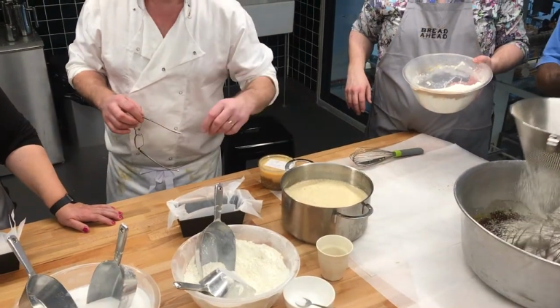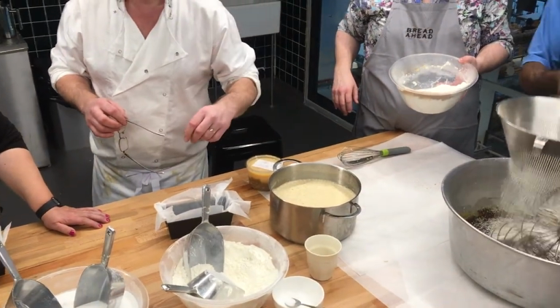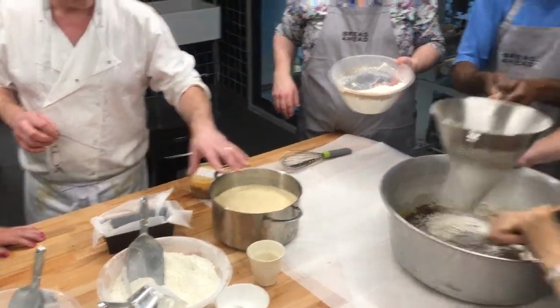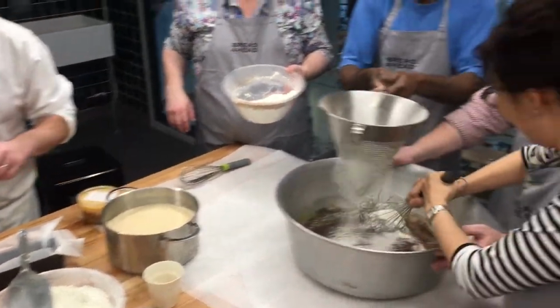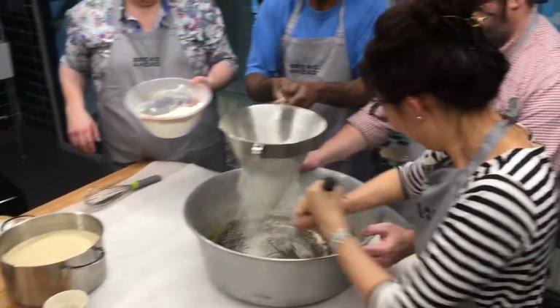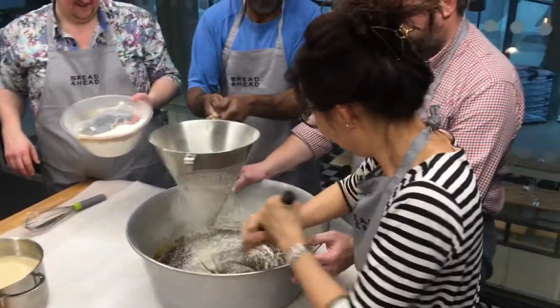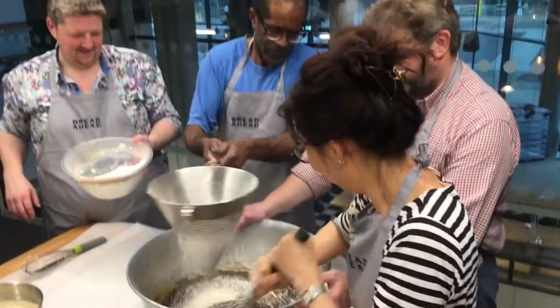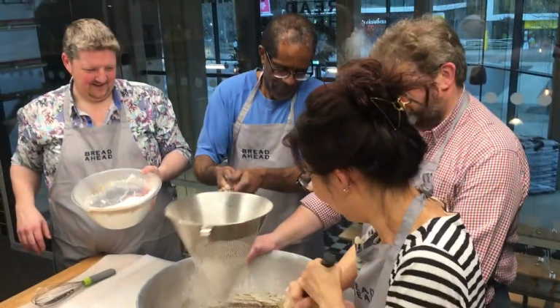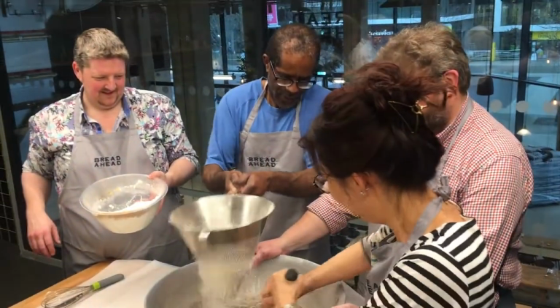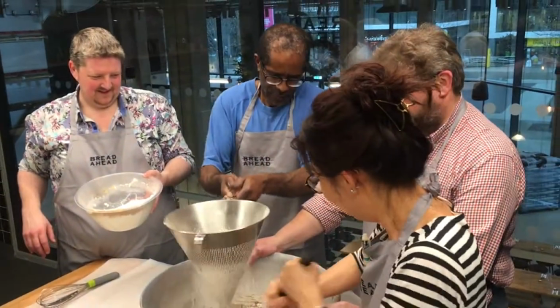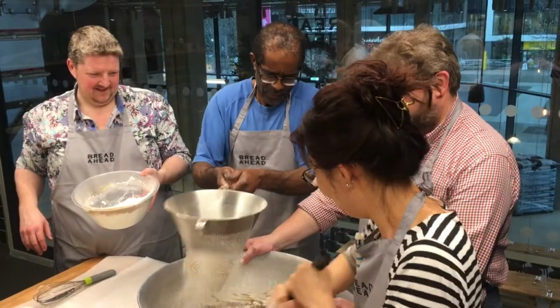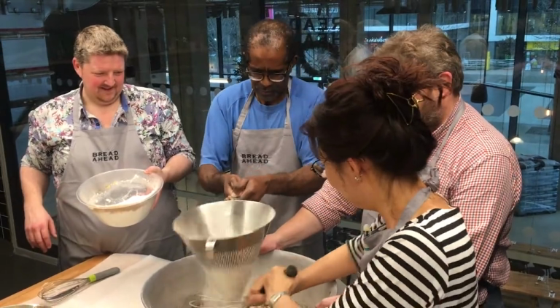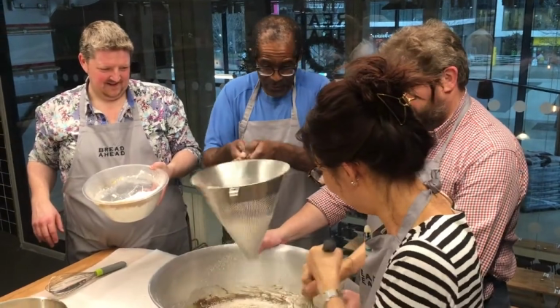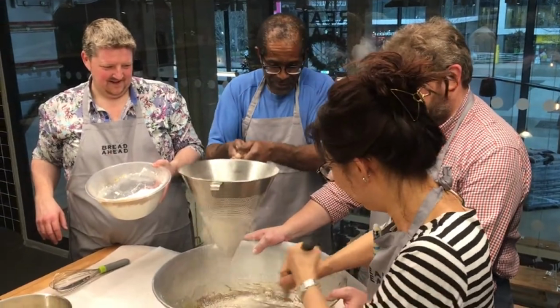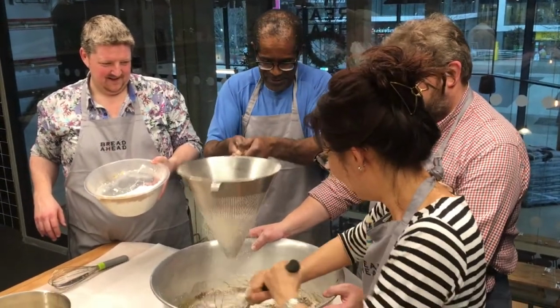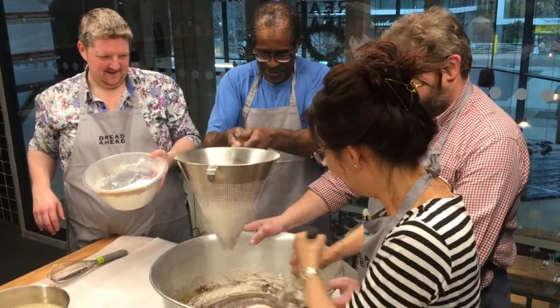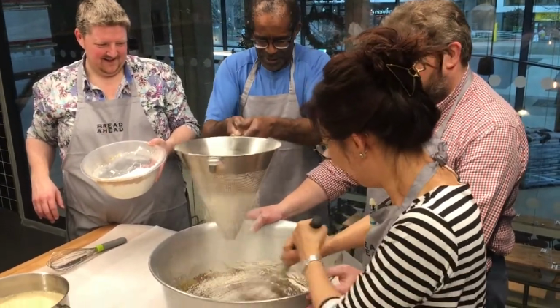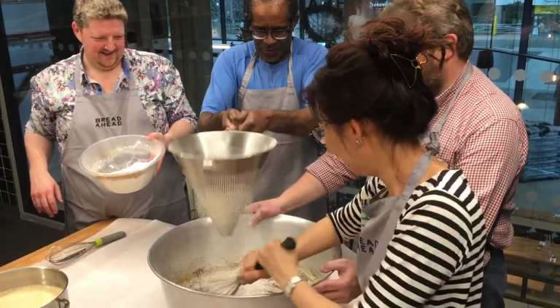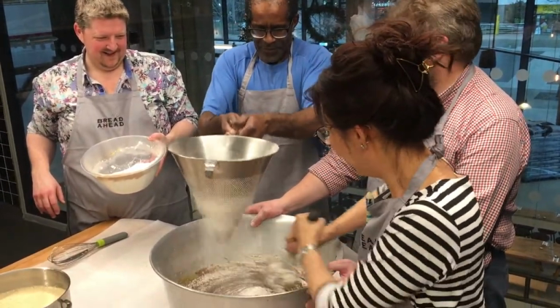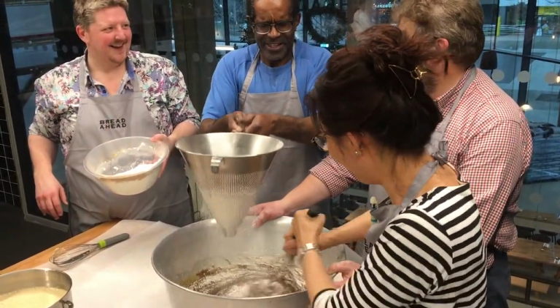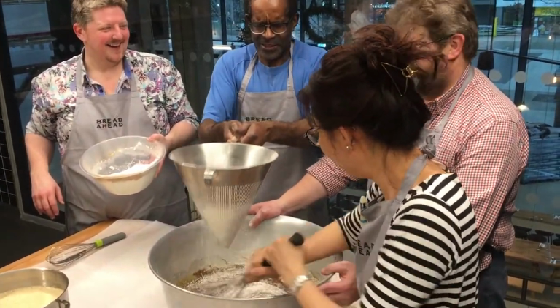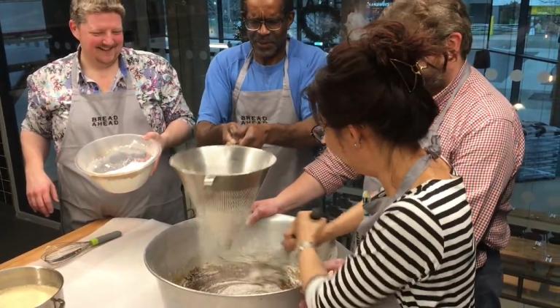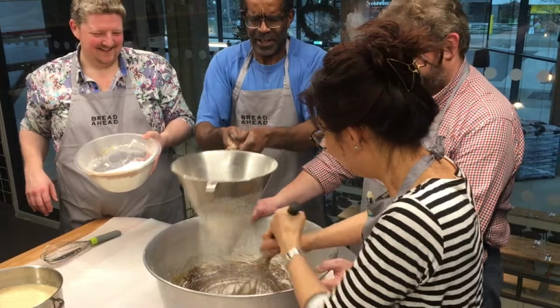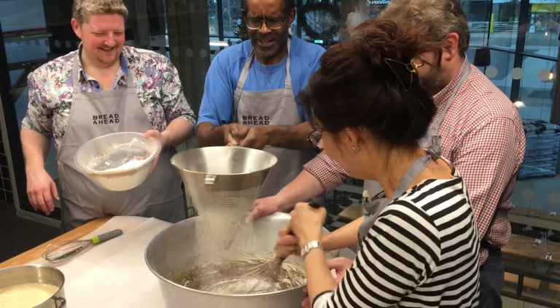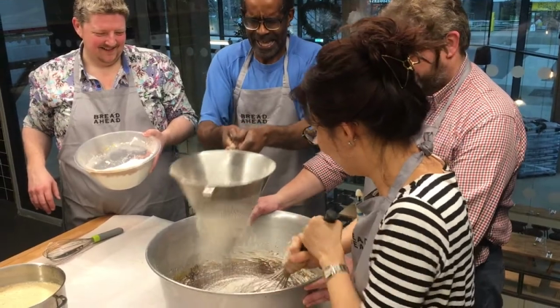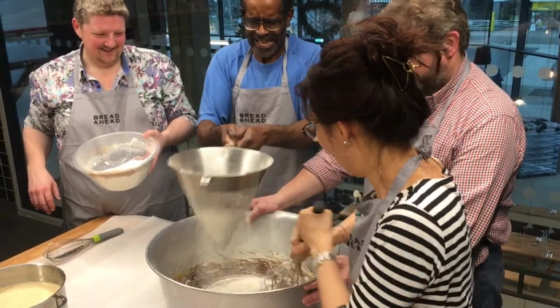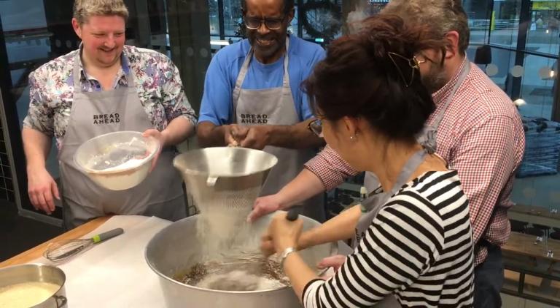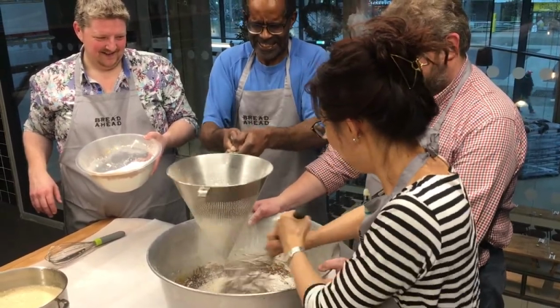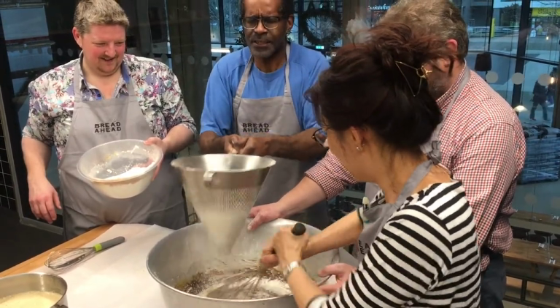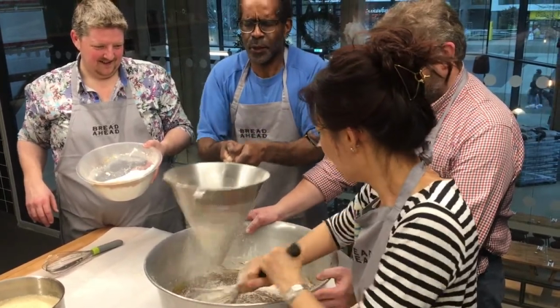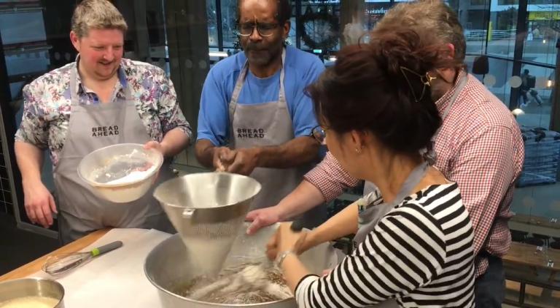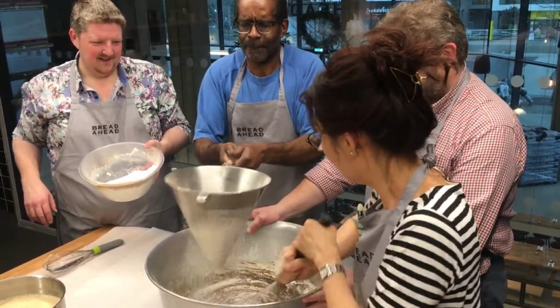Milk and brown sugar — brought that to the boil and then I put some bicarb in there. In here I've got the eggs and the crushed ginger — stem ginger.